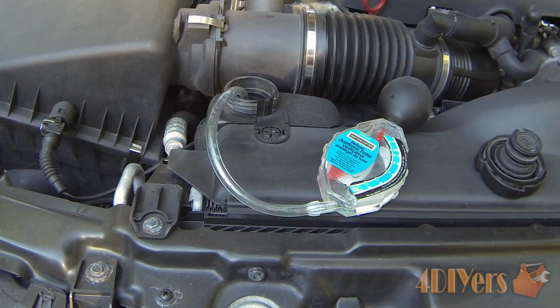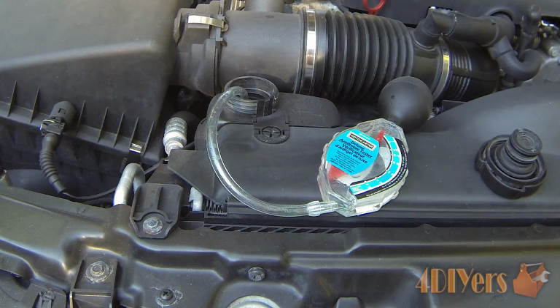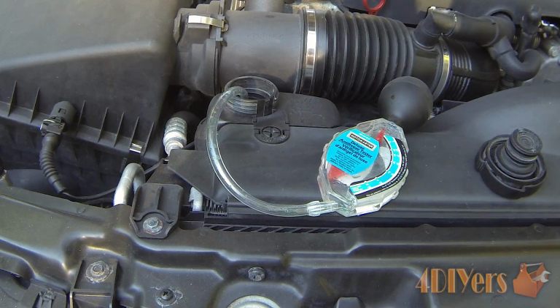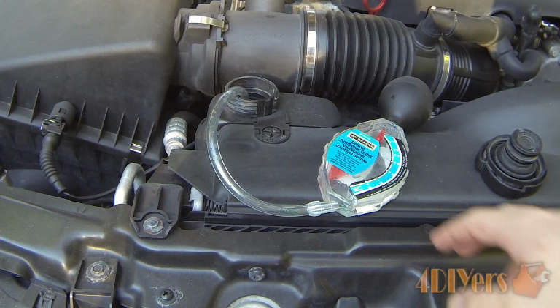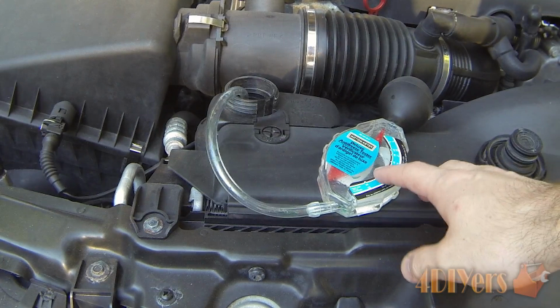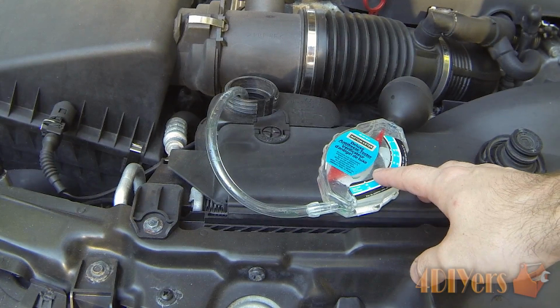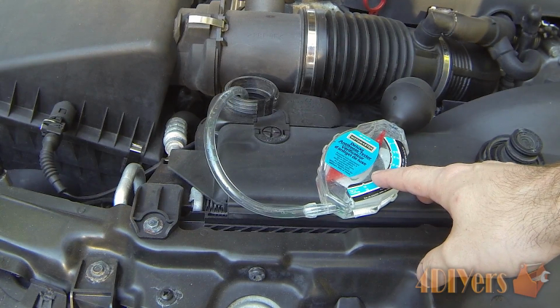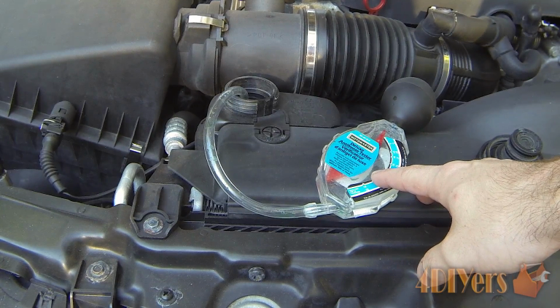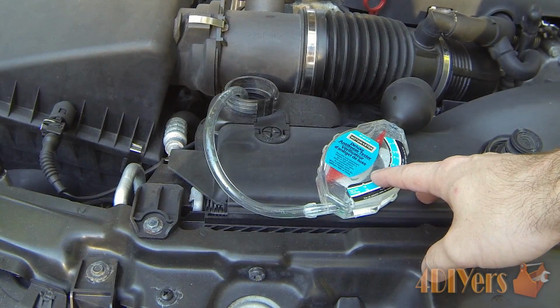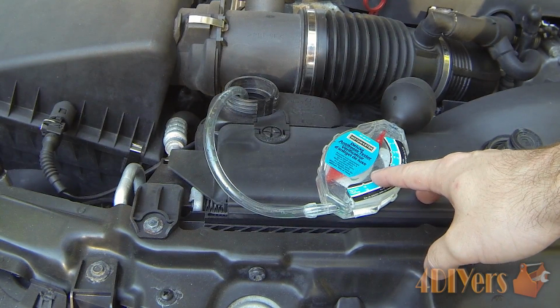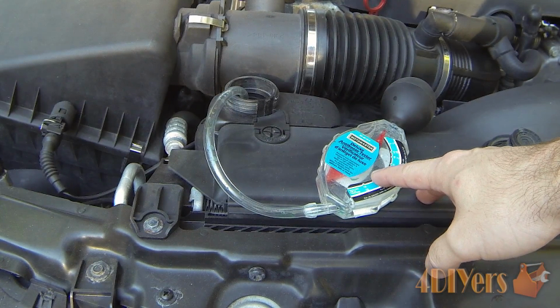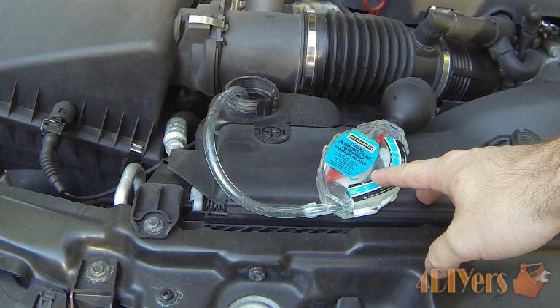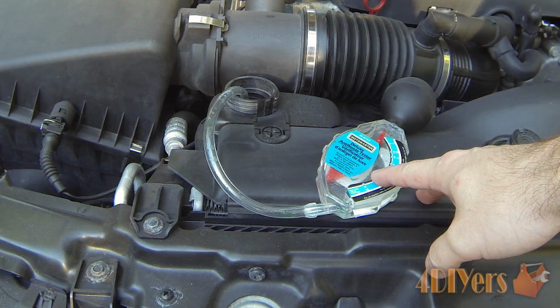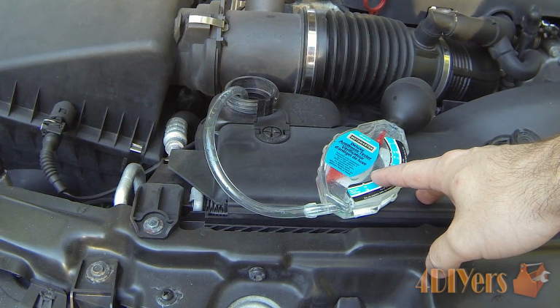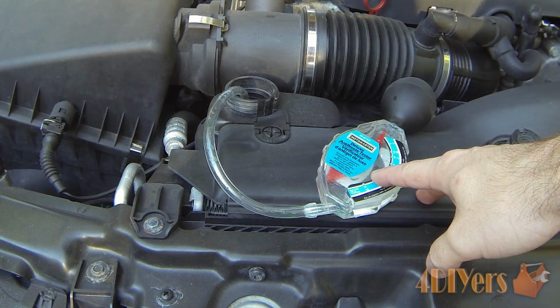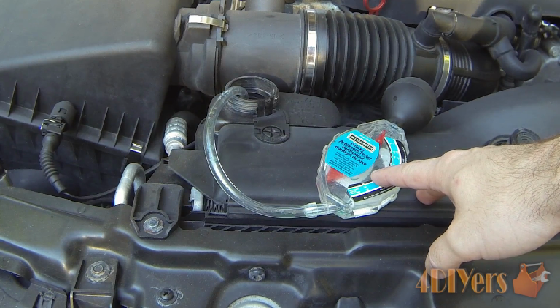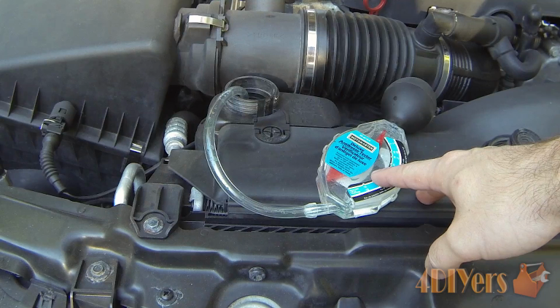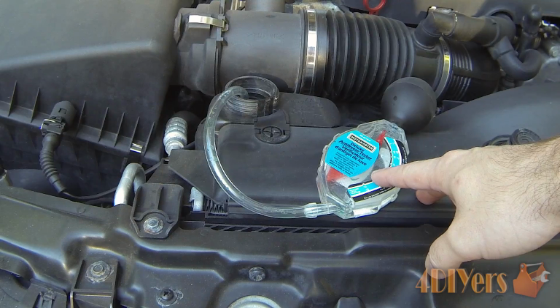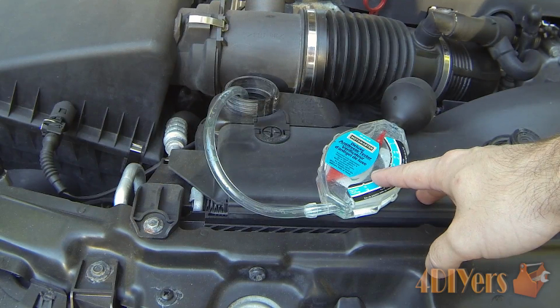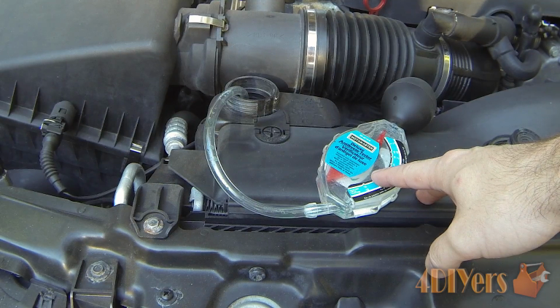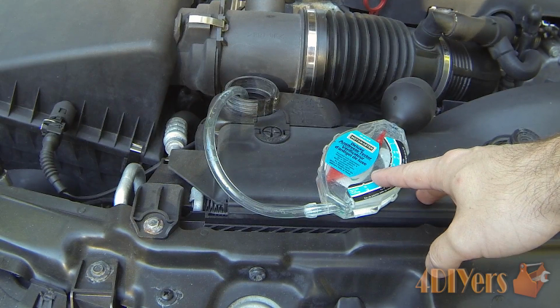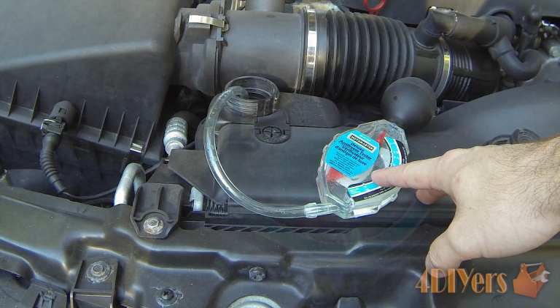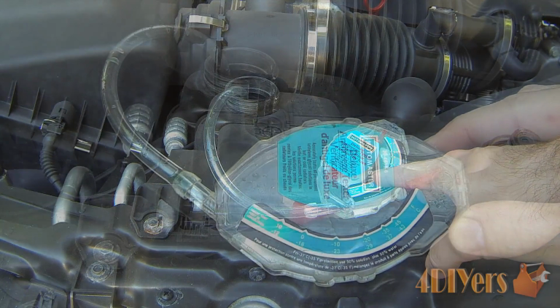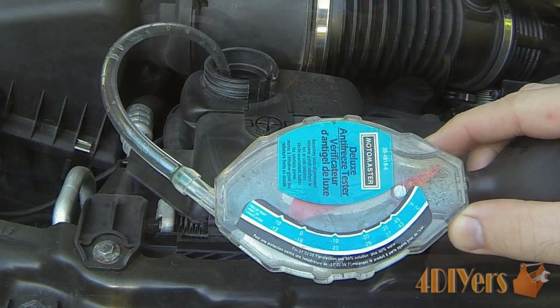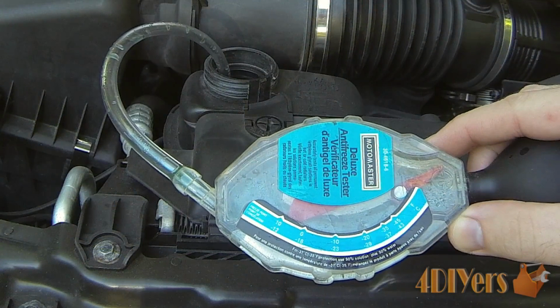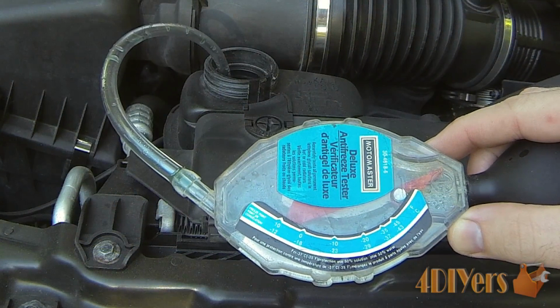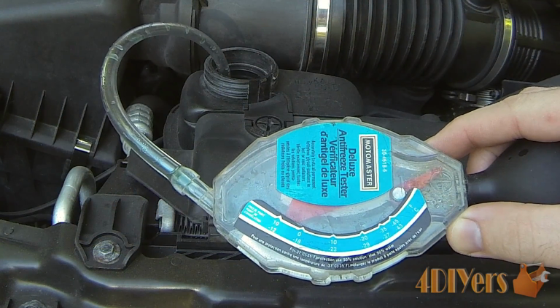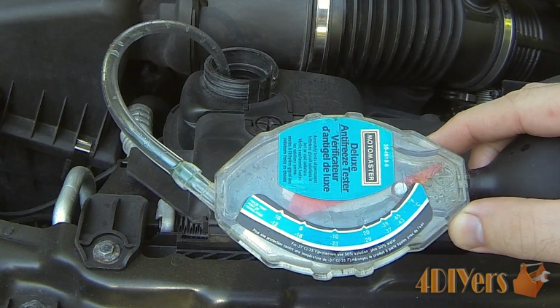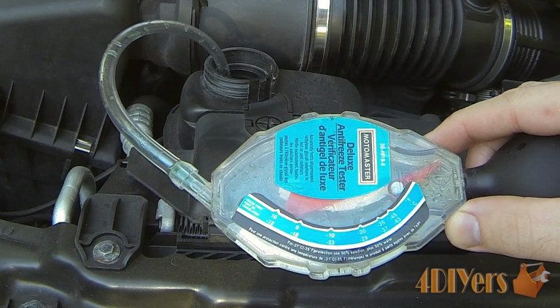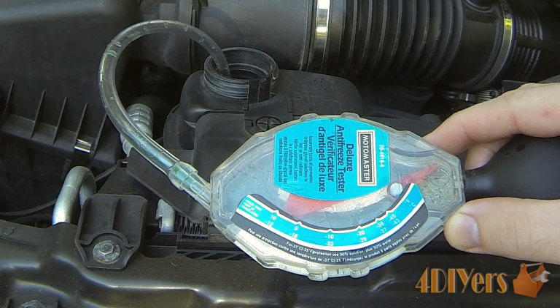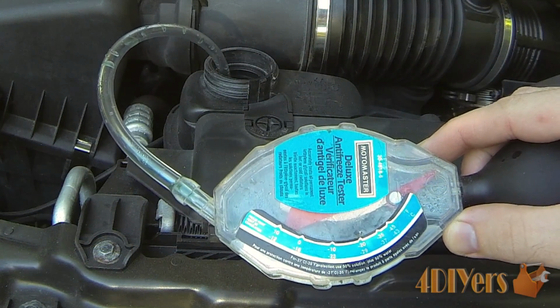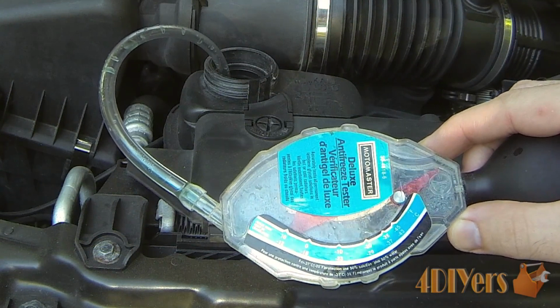What you'll need for this is just a simple anti-freeze tester, and basically what this tells you is your ratio between the glycol and water content. These are fairly inexpensive to buy and you can normally pick them up at your local auto parts supplier.